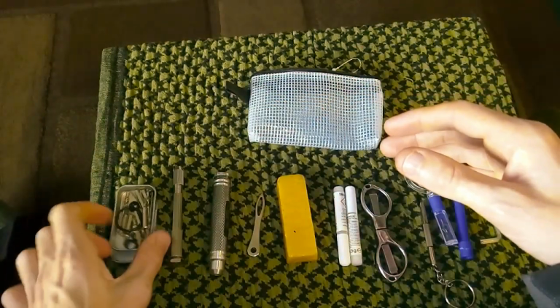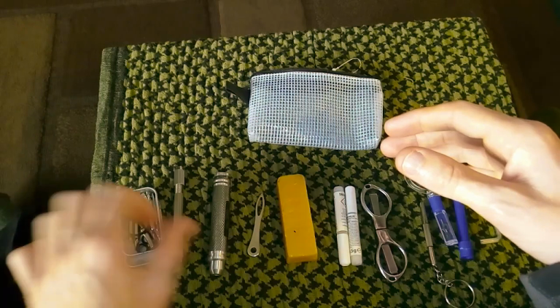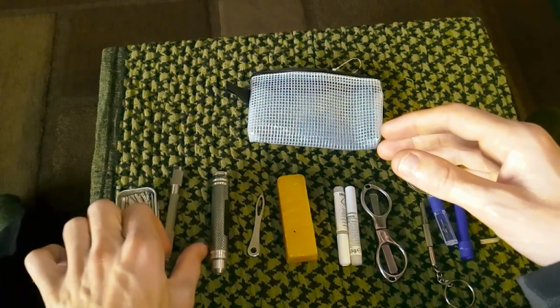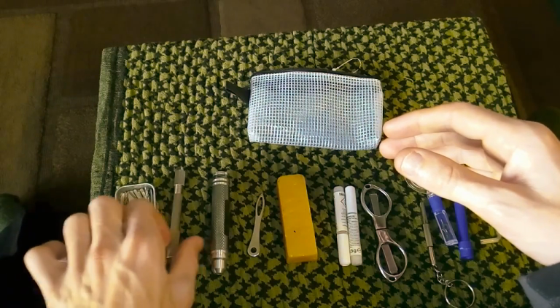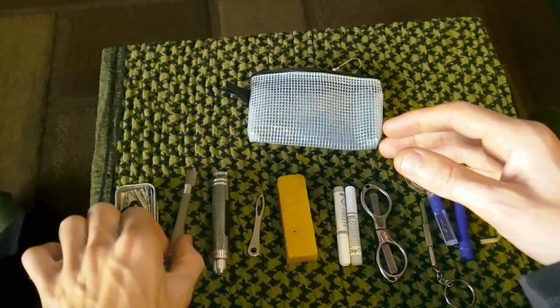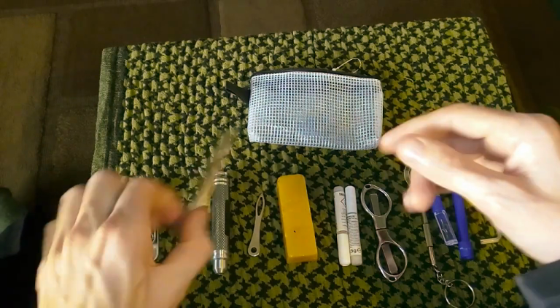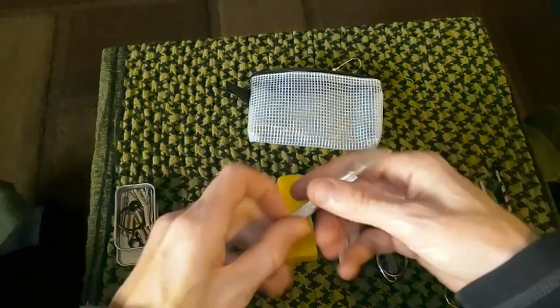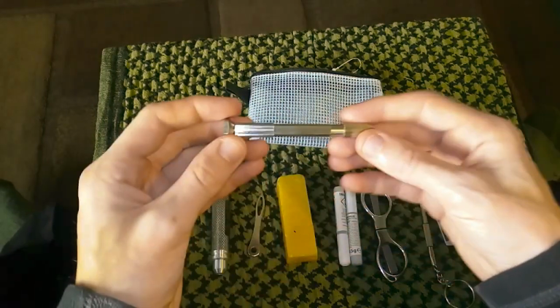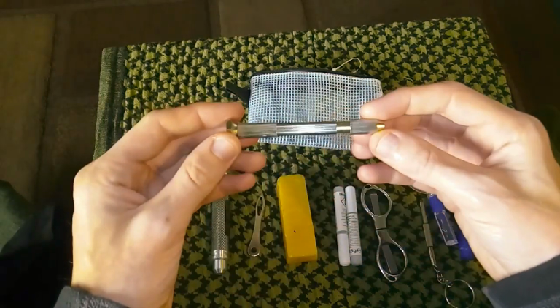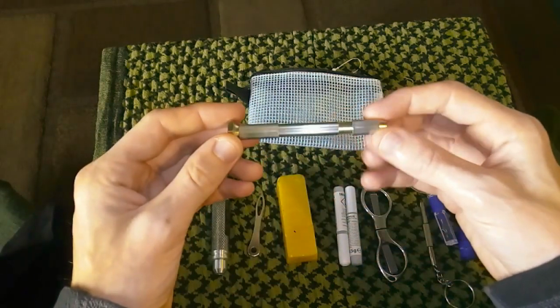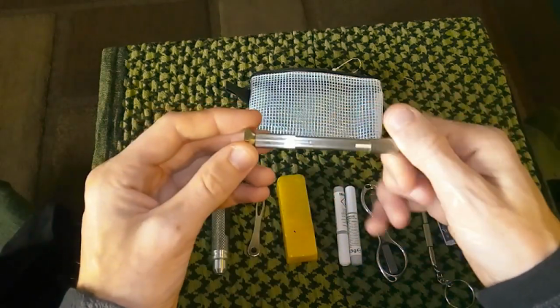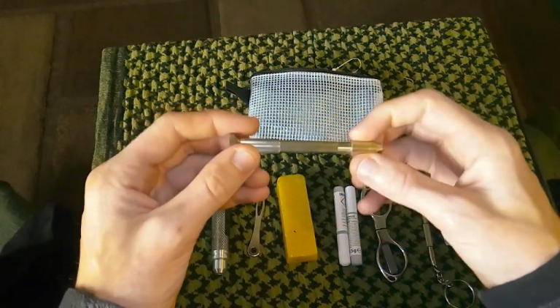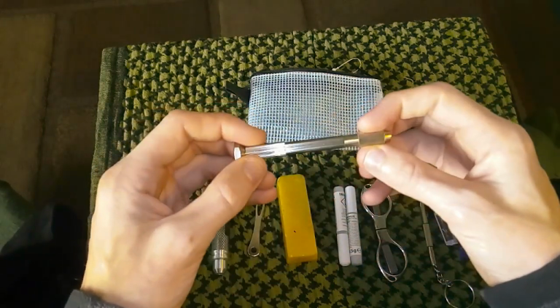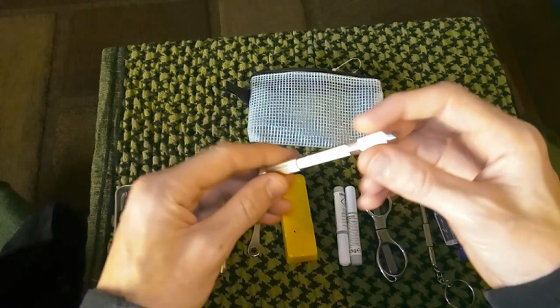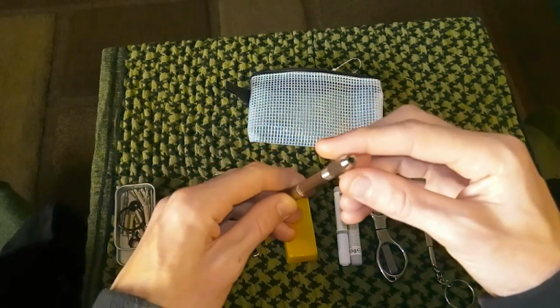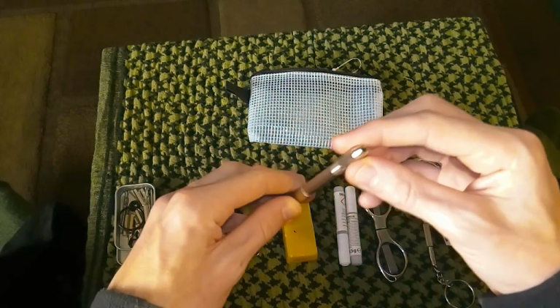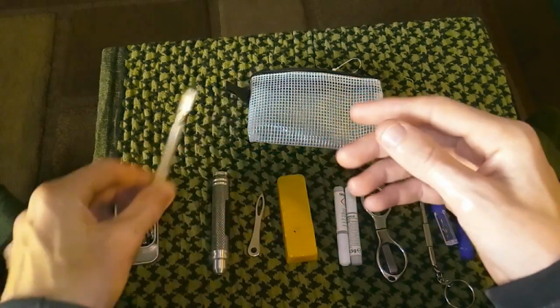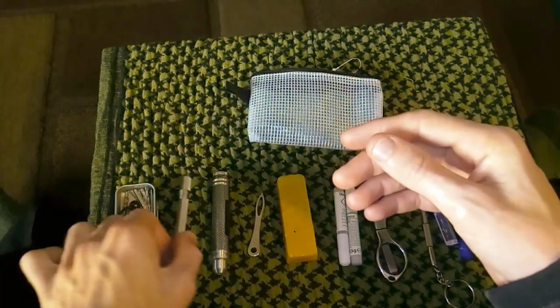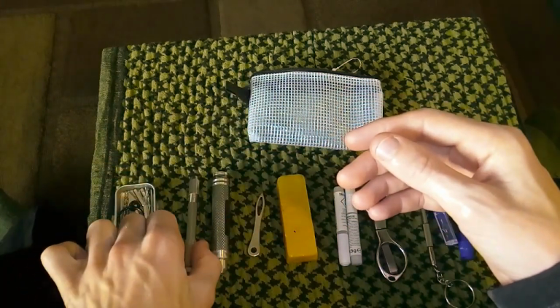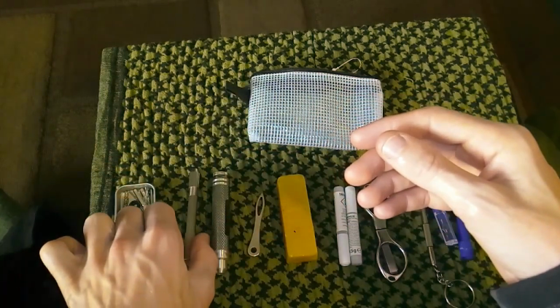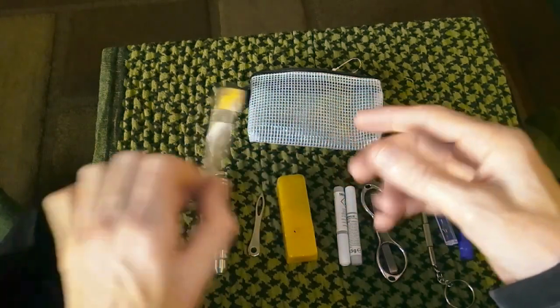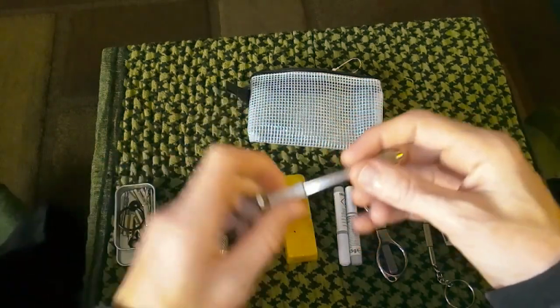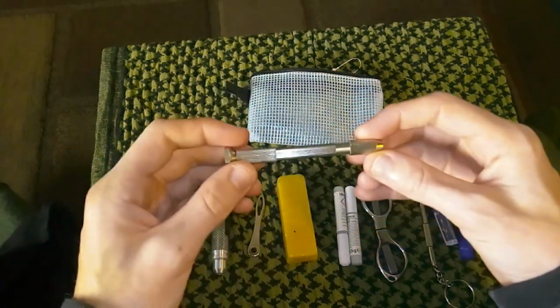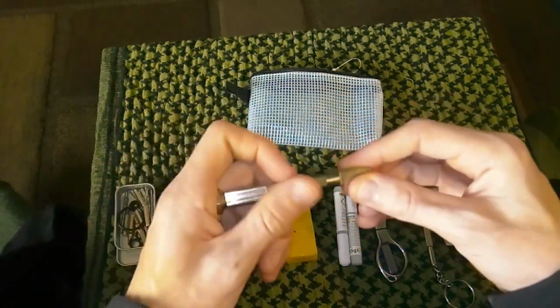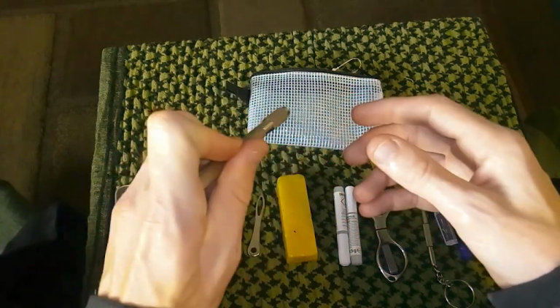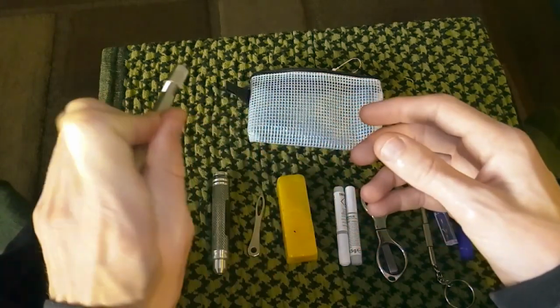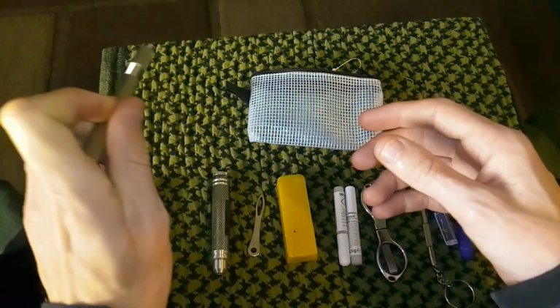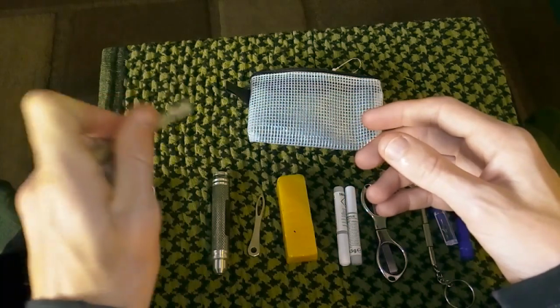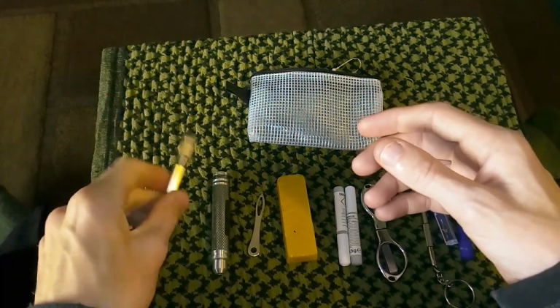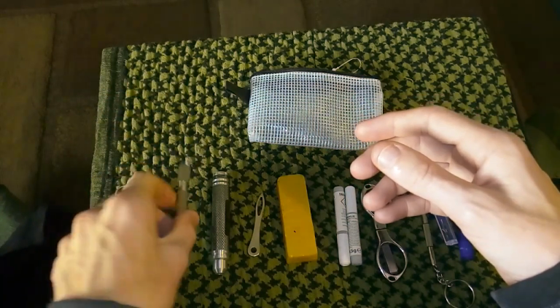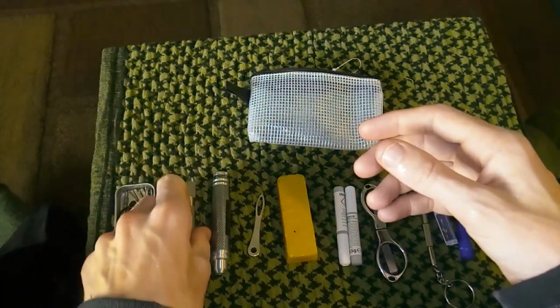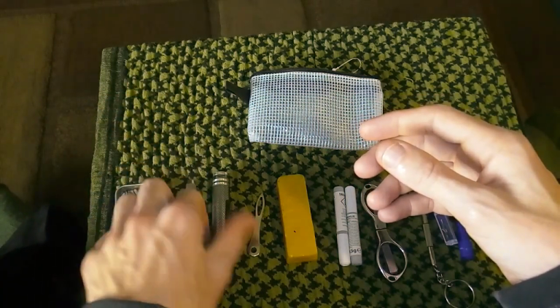Beside that, here's my drill. It's a small one — I wanted a bigger one, but the weight was just too much. So I've got that one there, it's fantastic. I can make some nice holes quite easily.